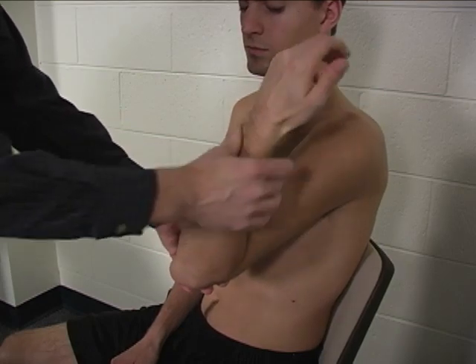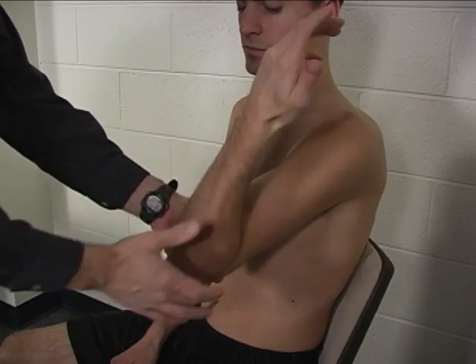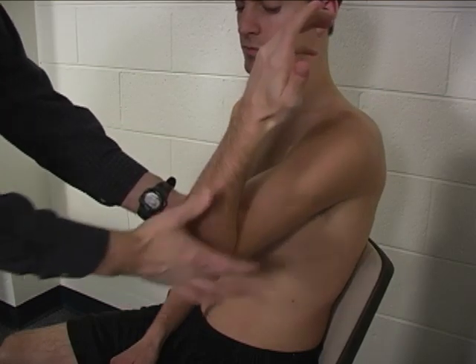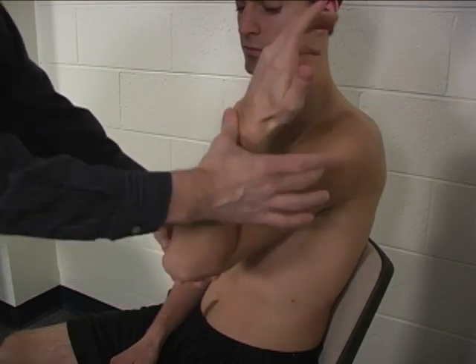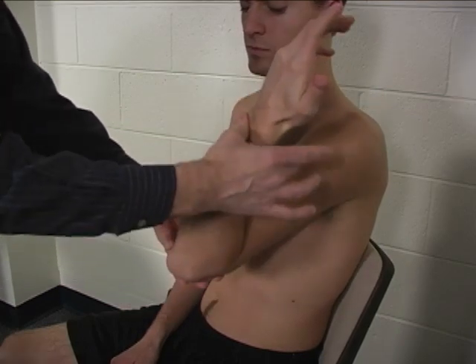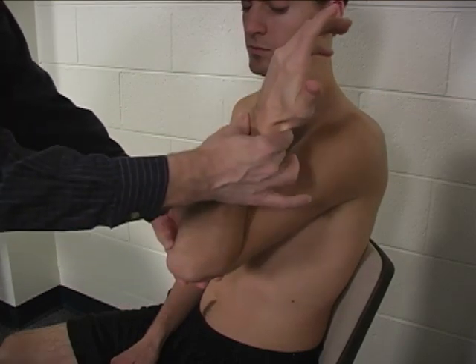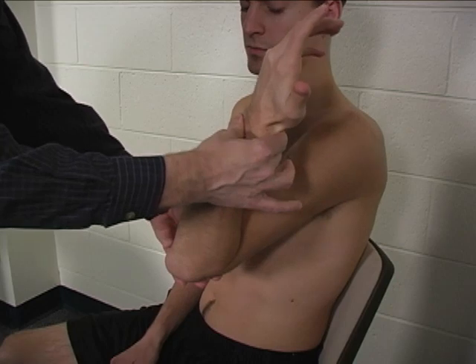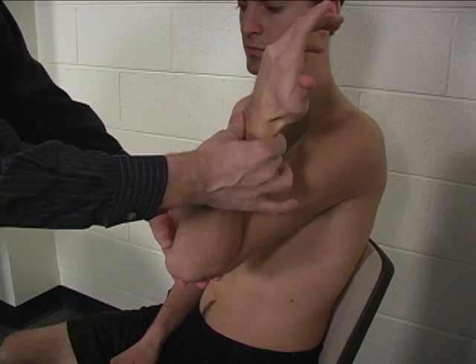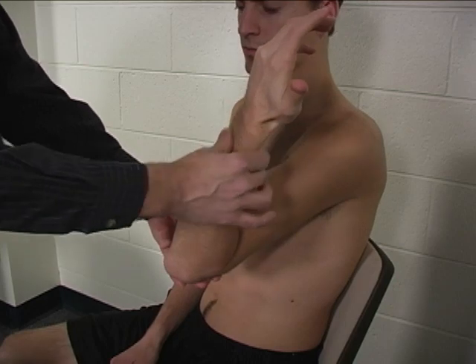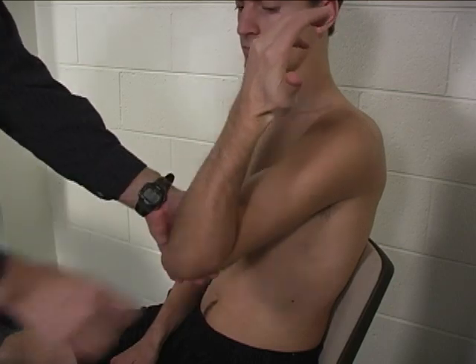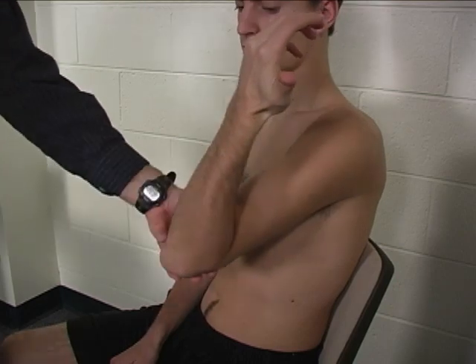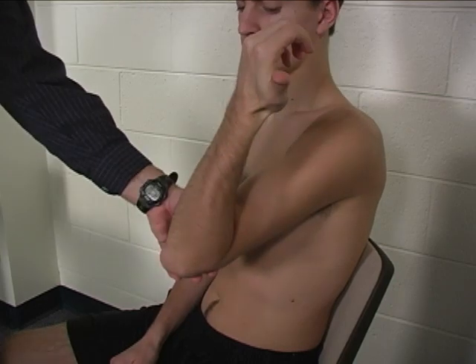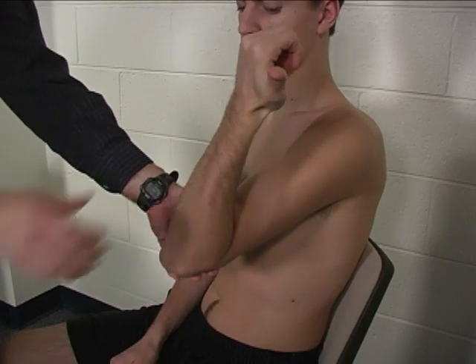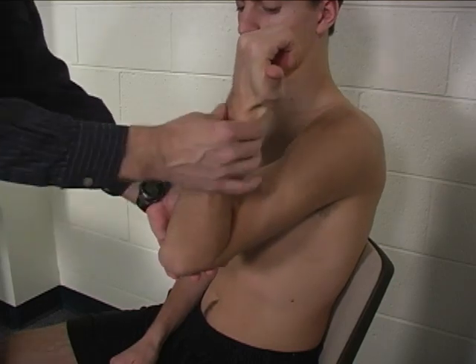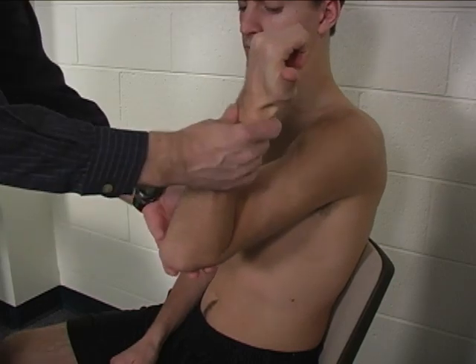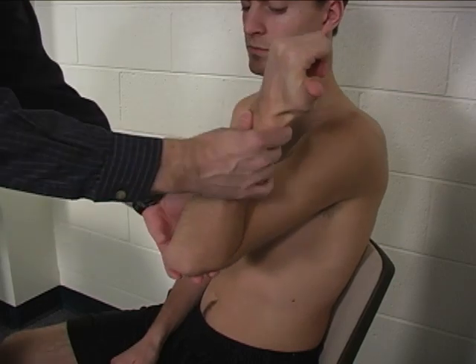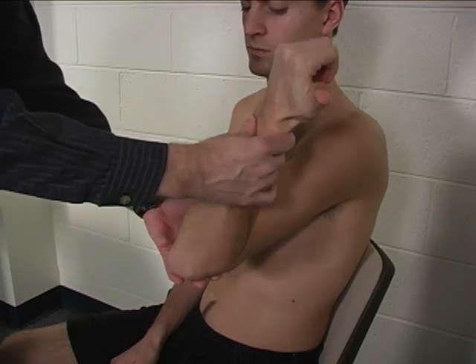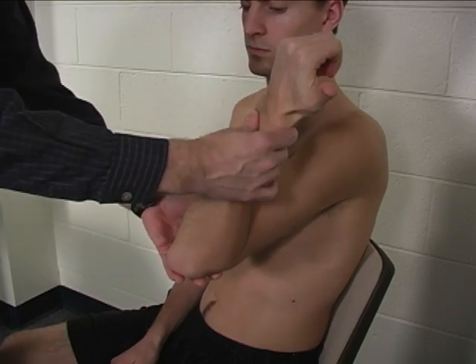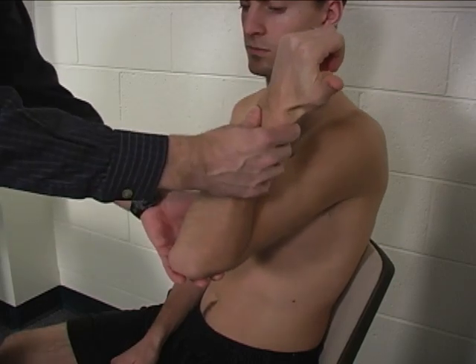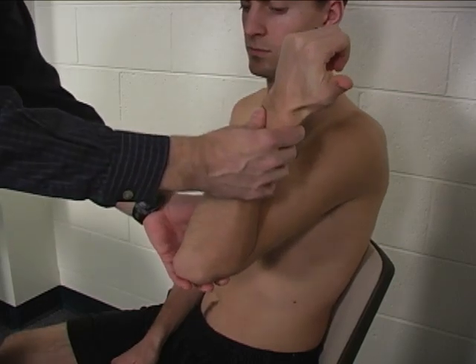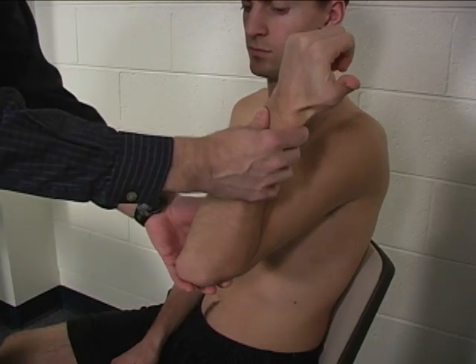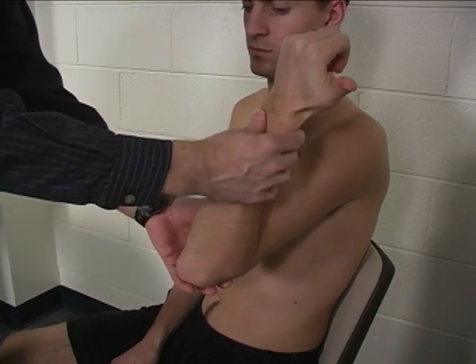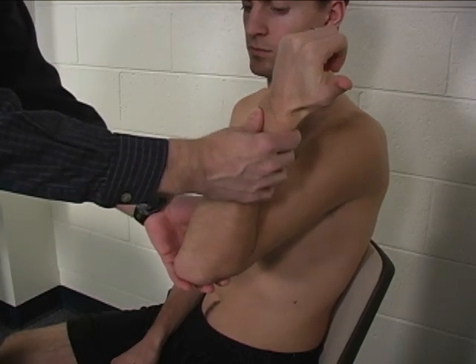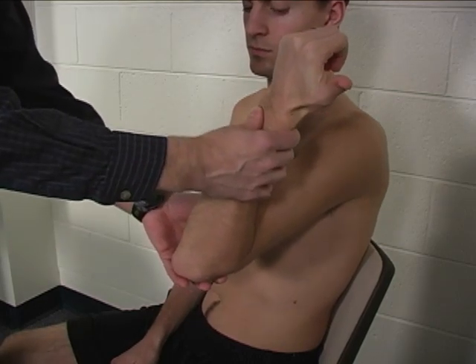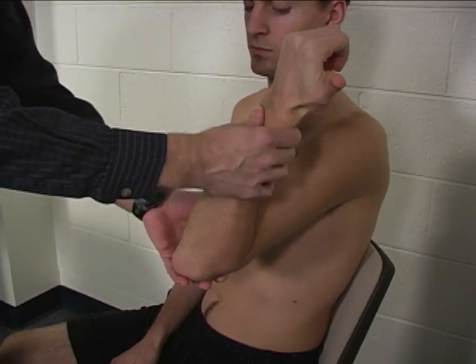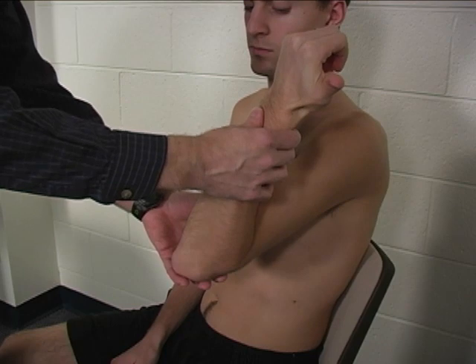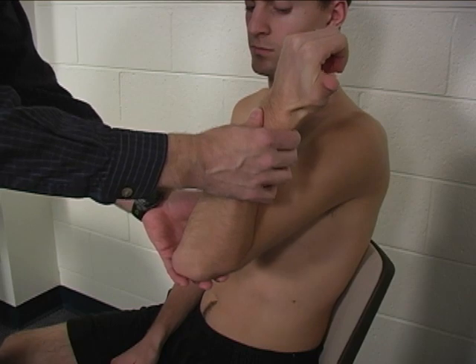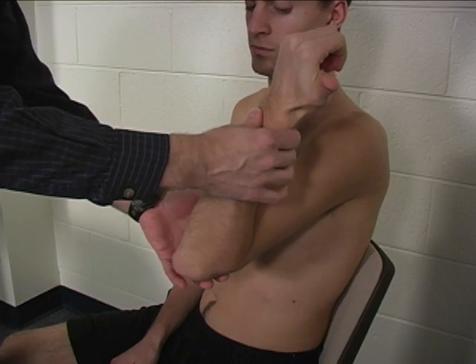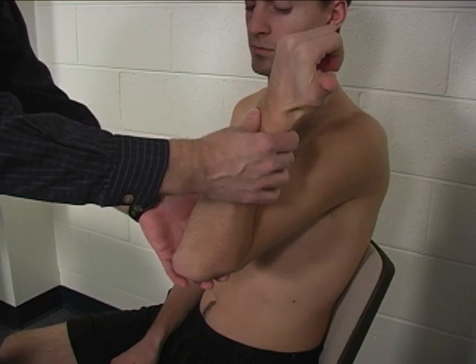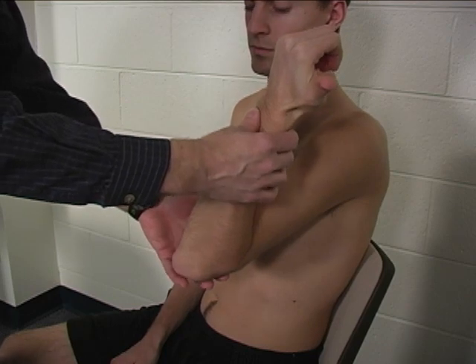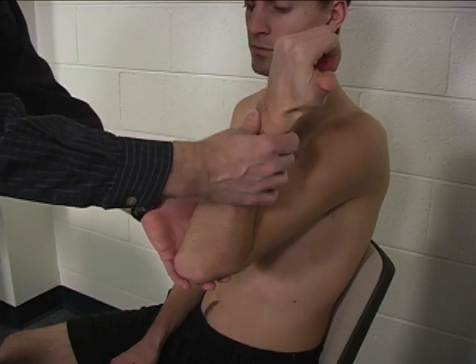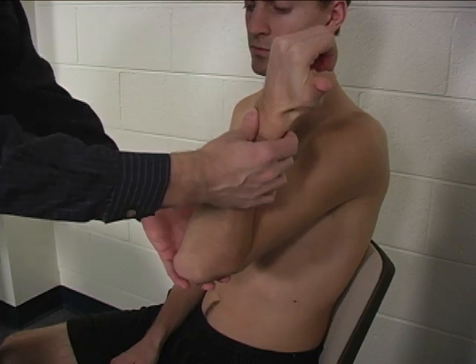We put them in full elbow flexion and supination to make the biceps so short that it can't help out with the test. Once they're in this position,